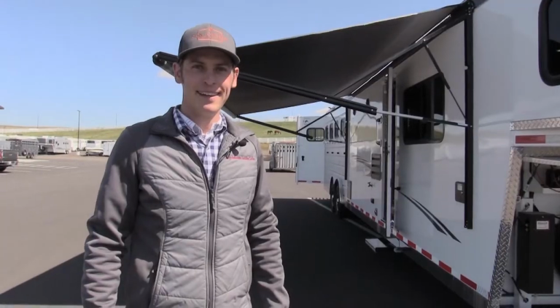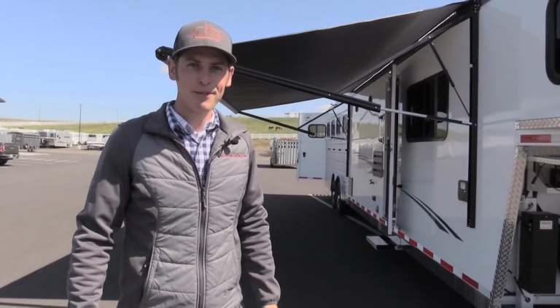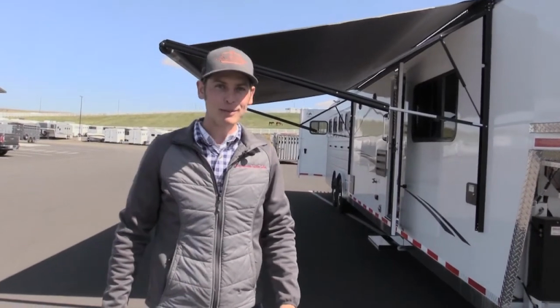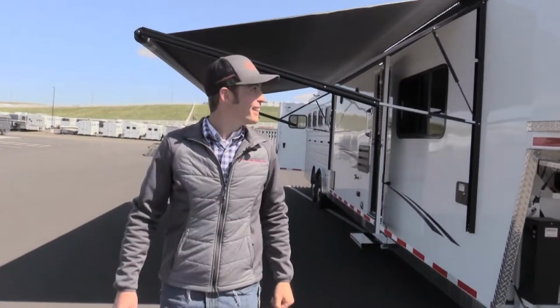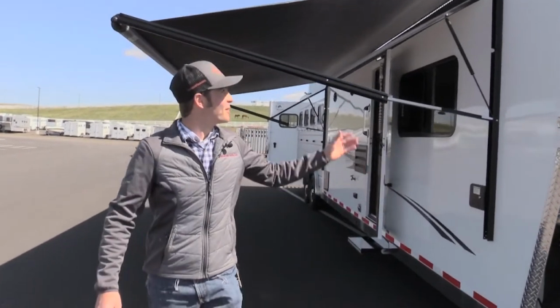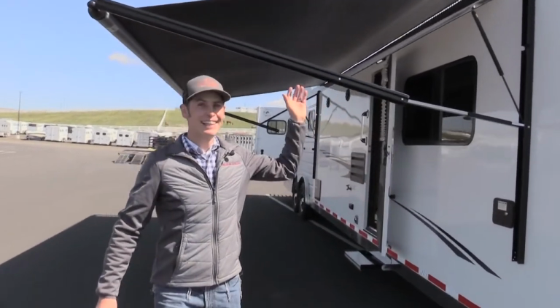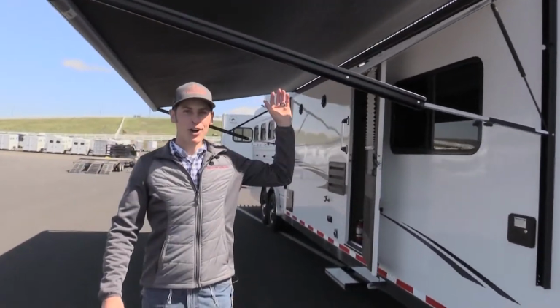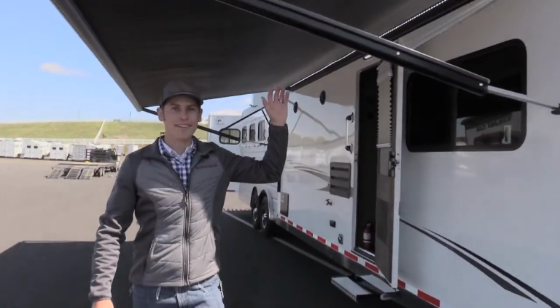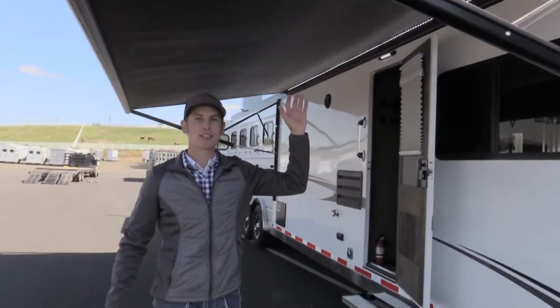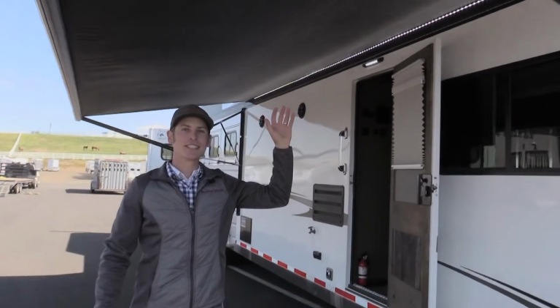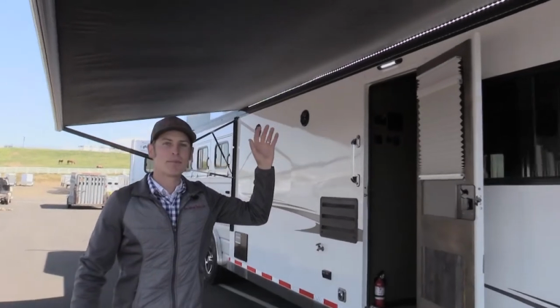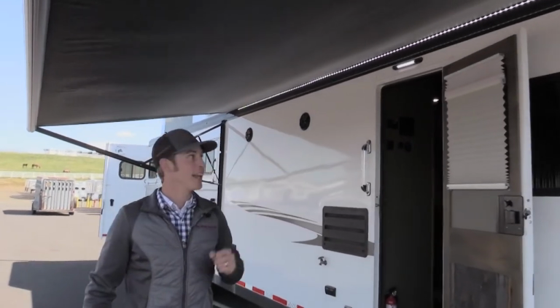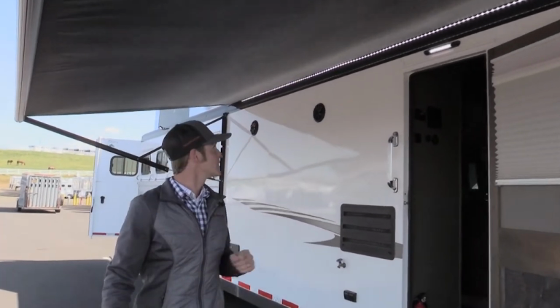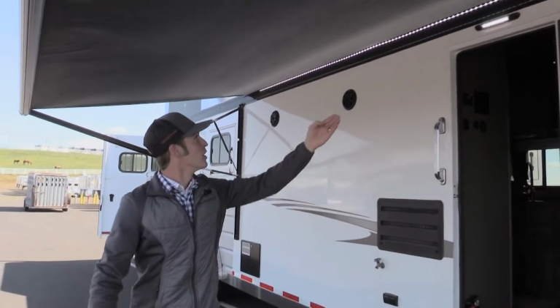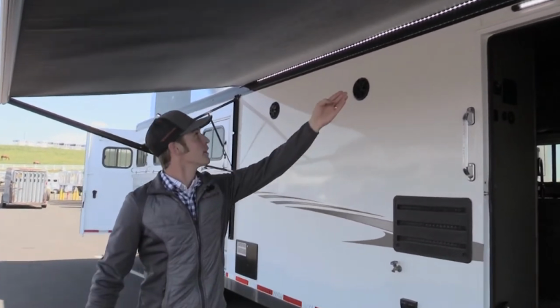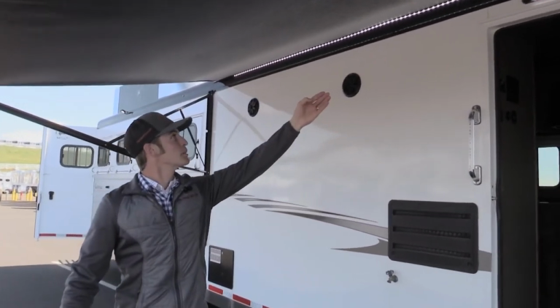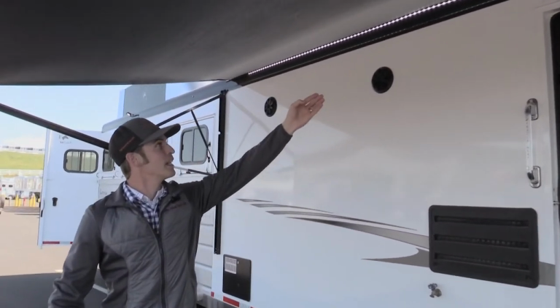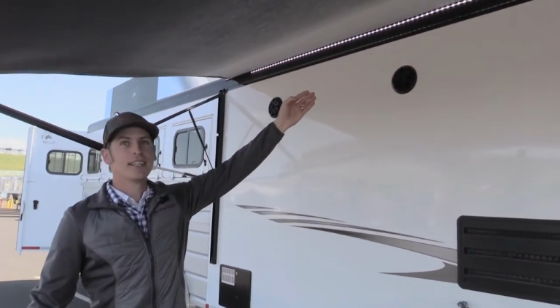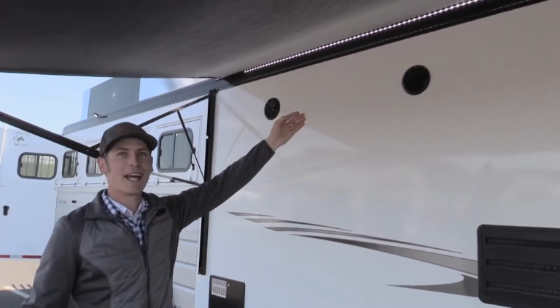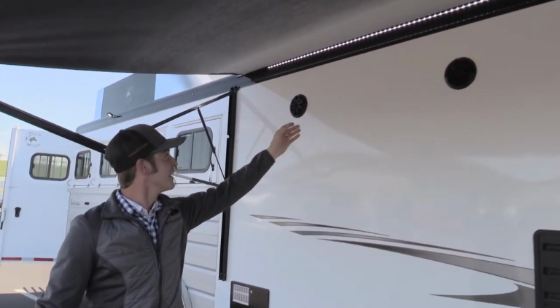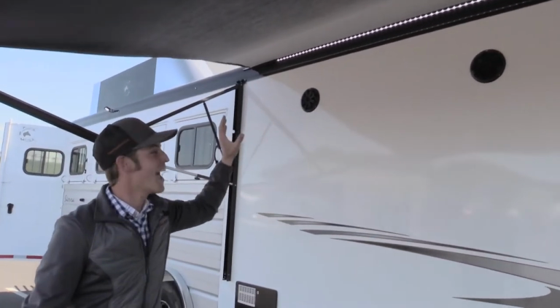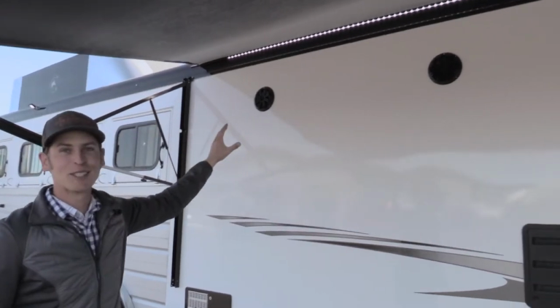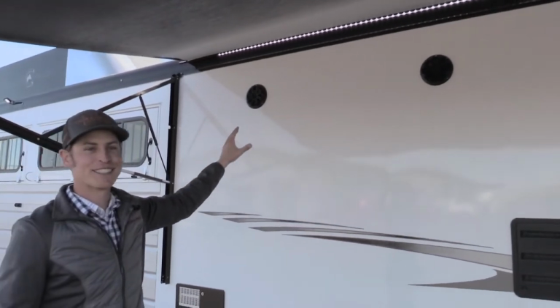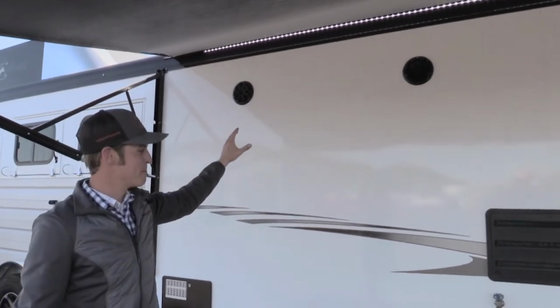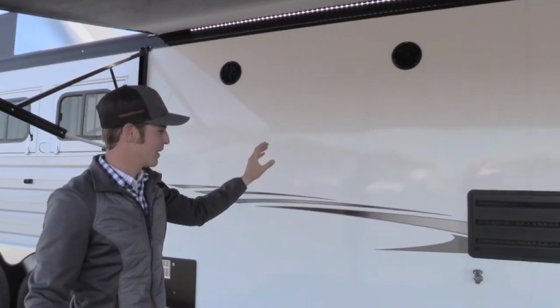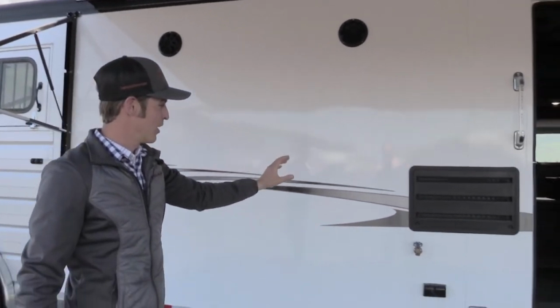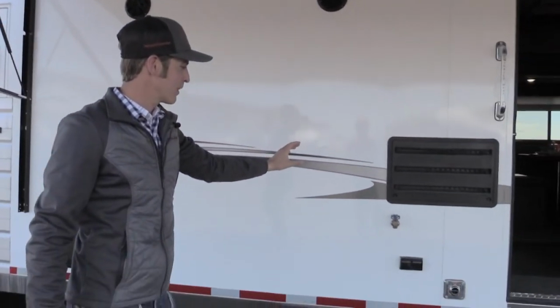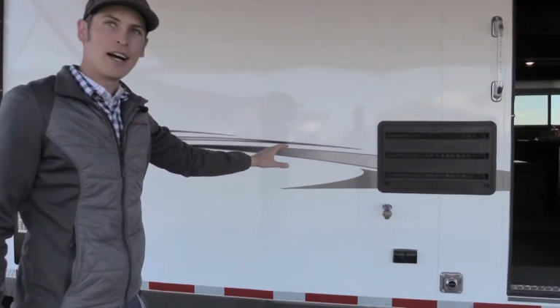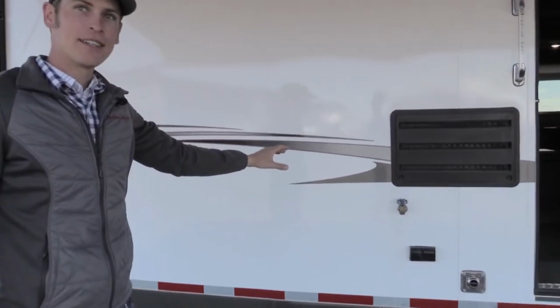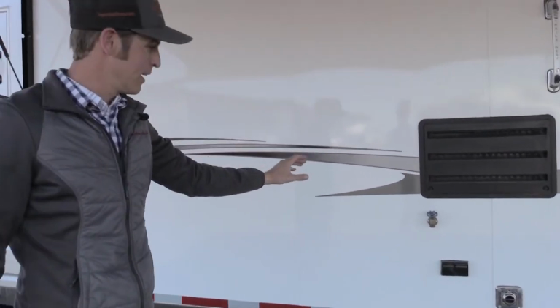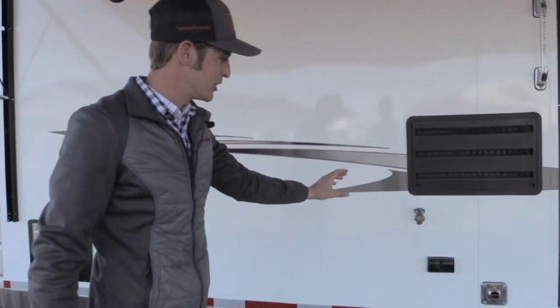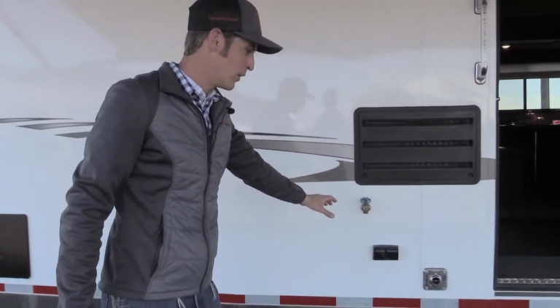Coming from the curbside we've got the electric awning — very spacious to keep you out of the elements — with curbside LED strip lighting, outdoor speaker system, a faucet, and exterior outlet.